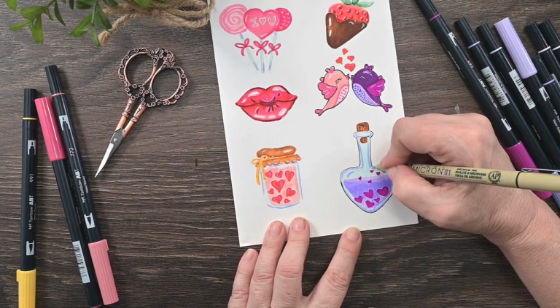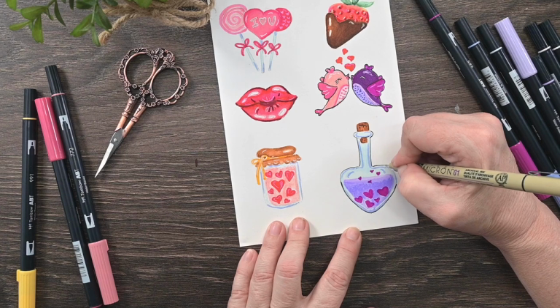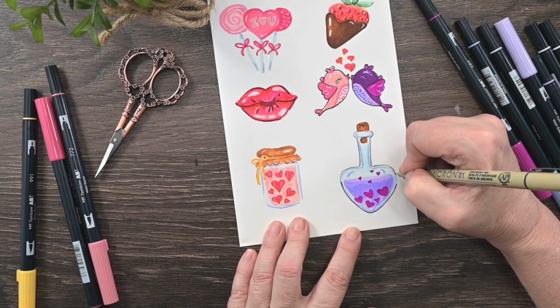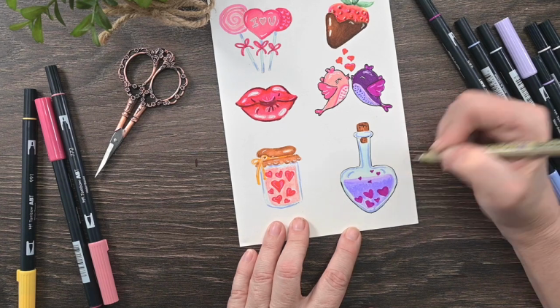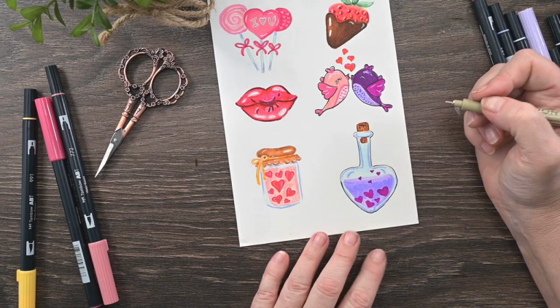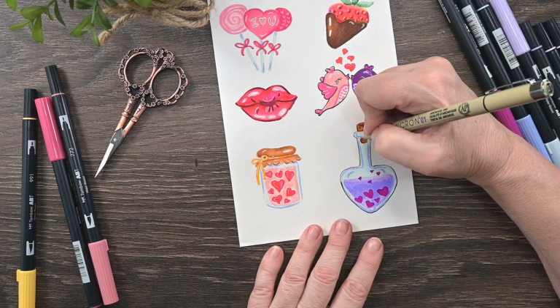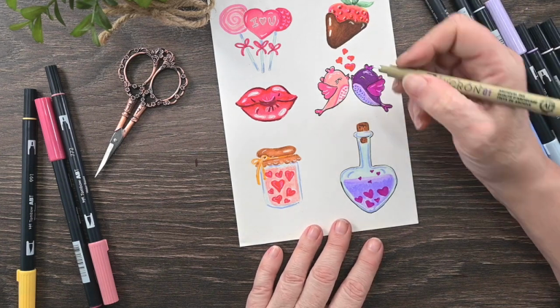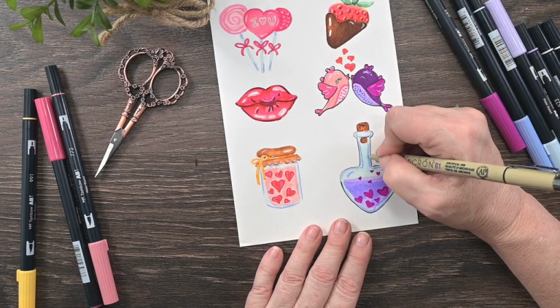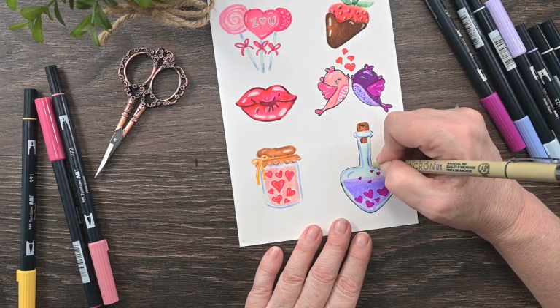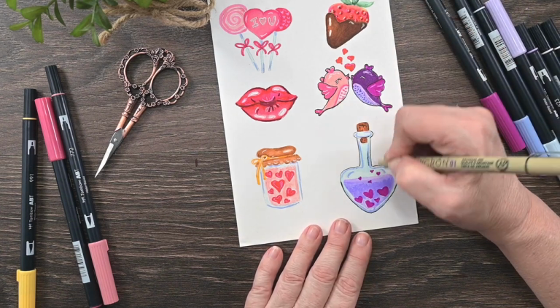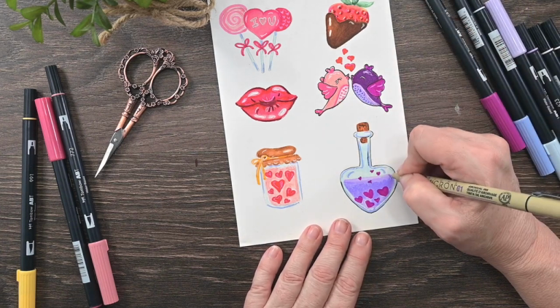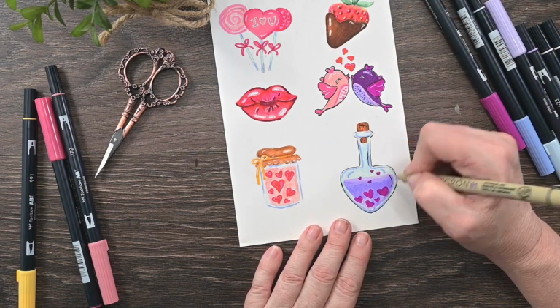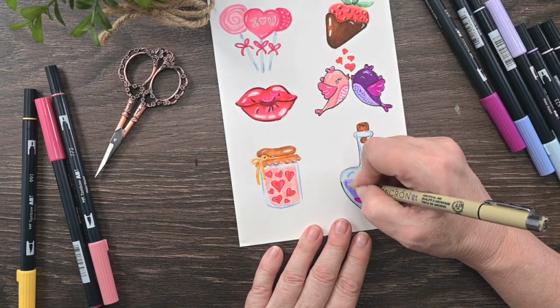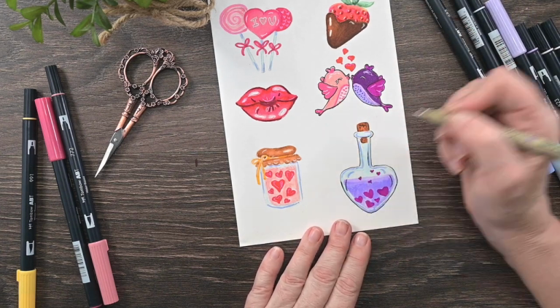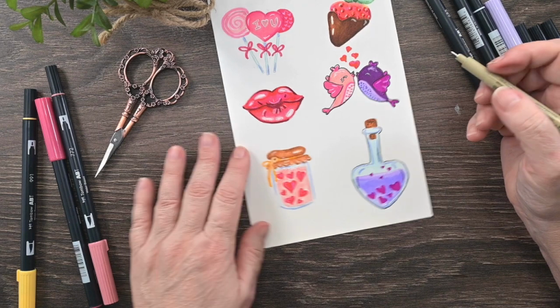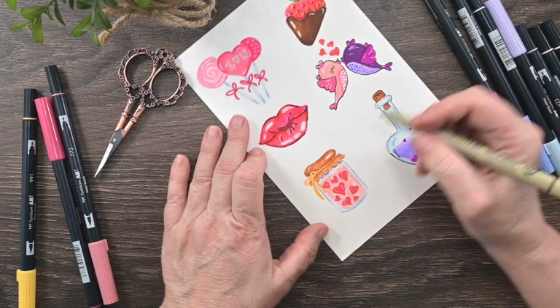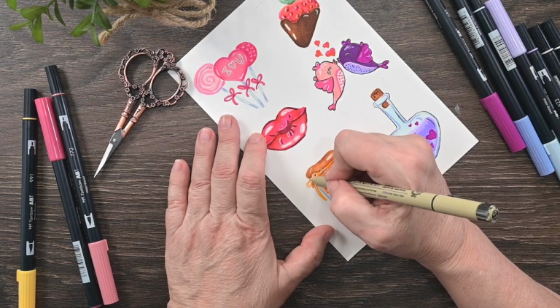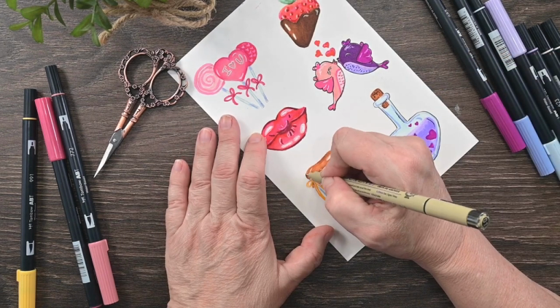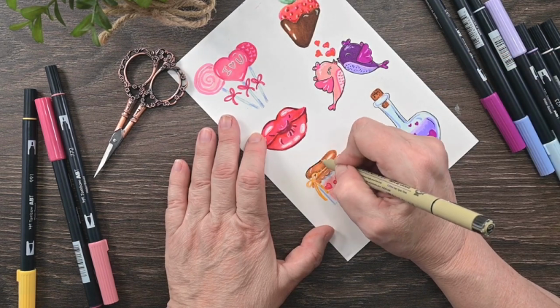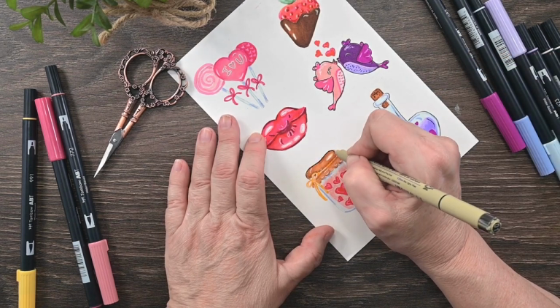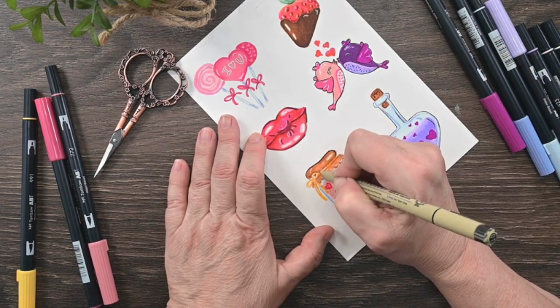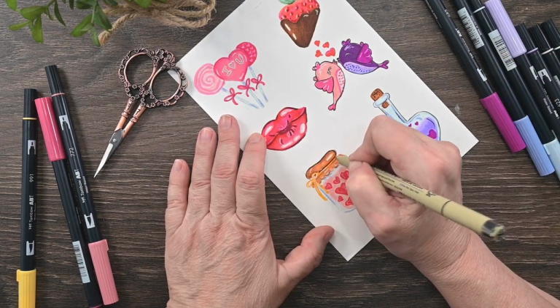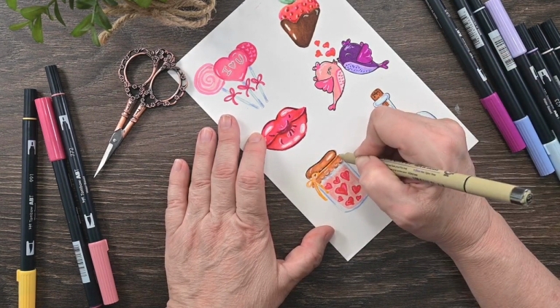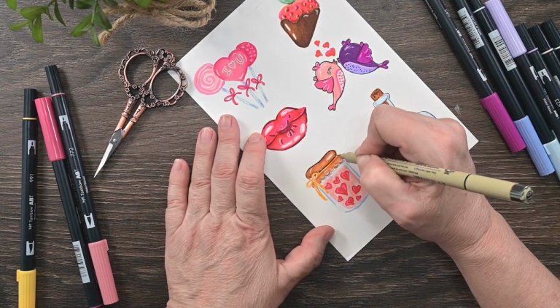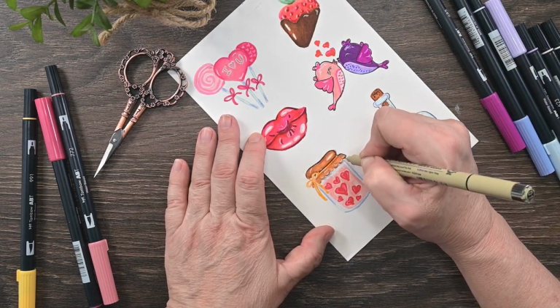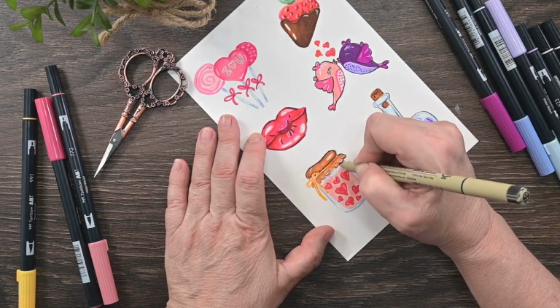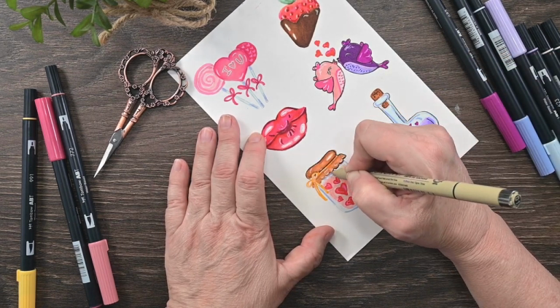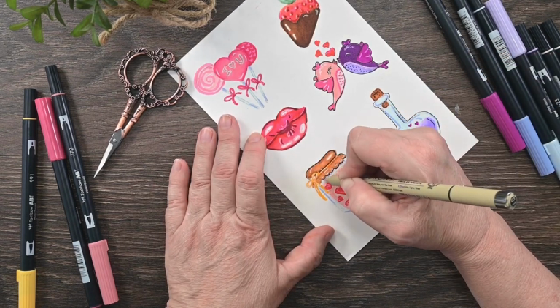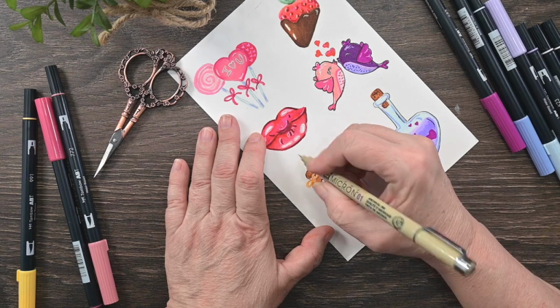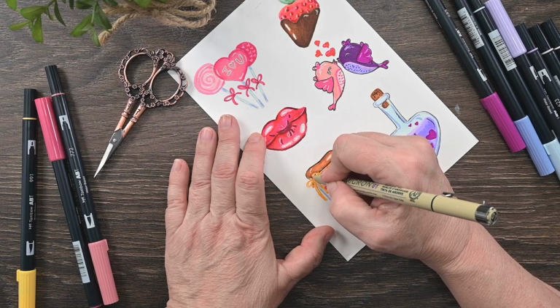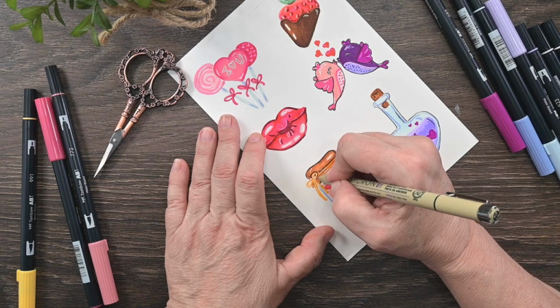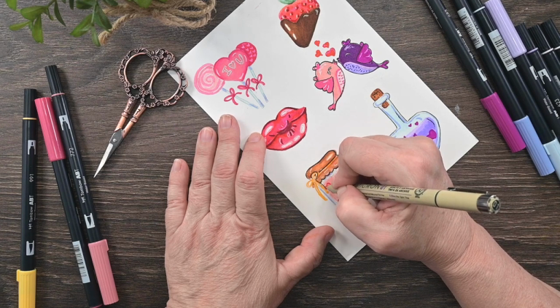Again, if you're one of my Patreon dabbler tier members, you will get the outline drawing for this so that you can trace them and practice them for yourself.